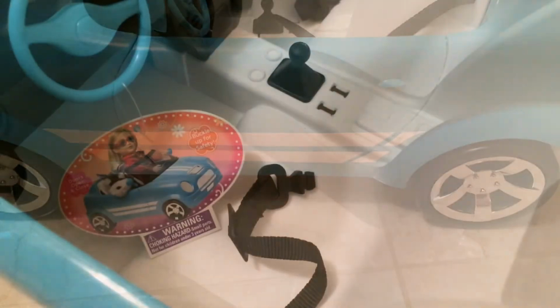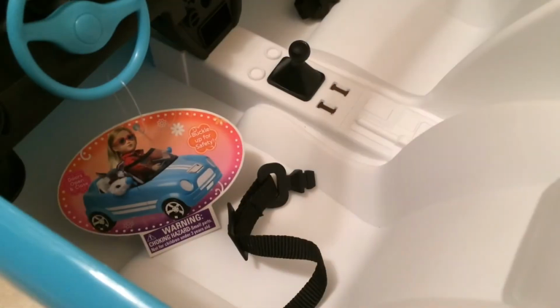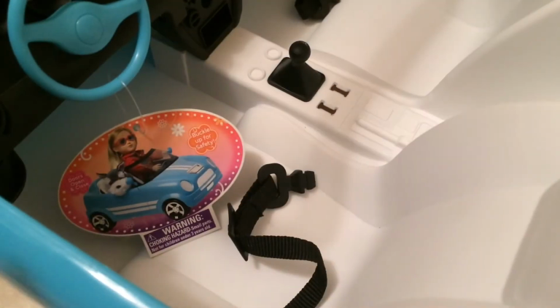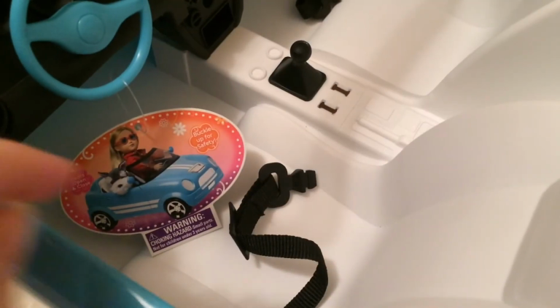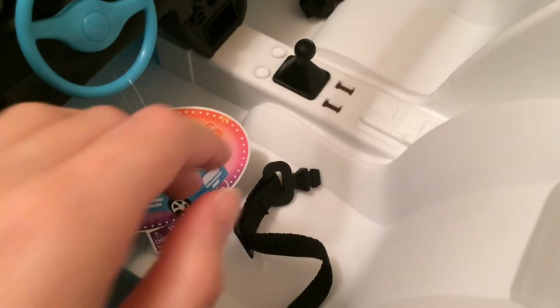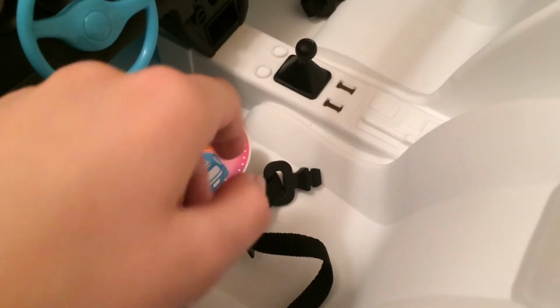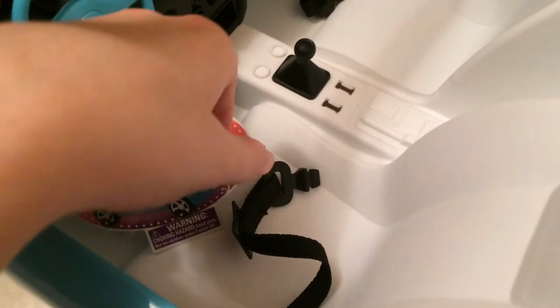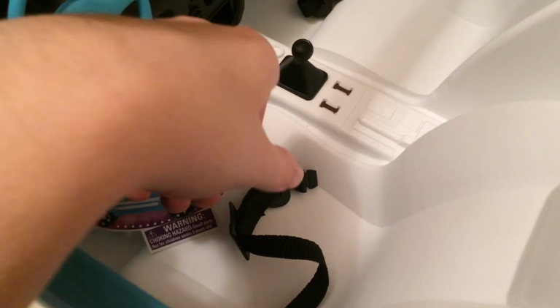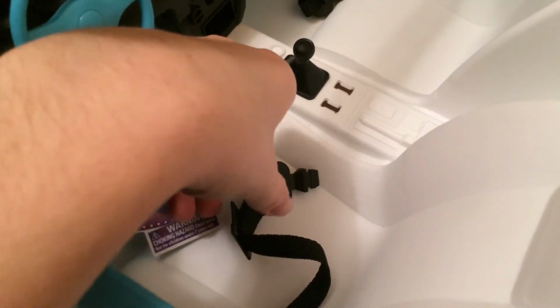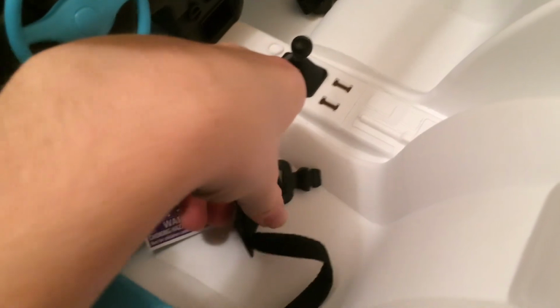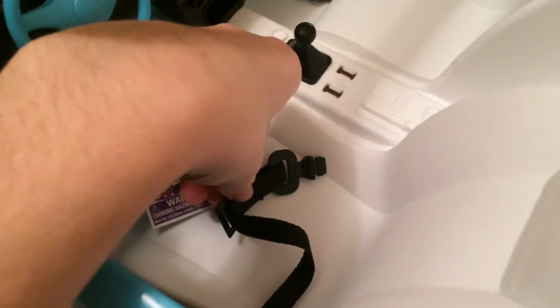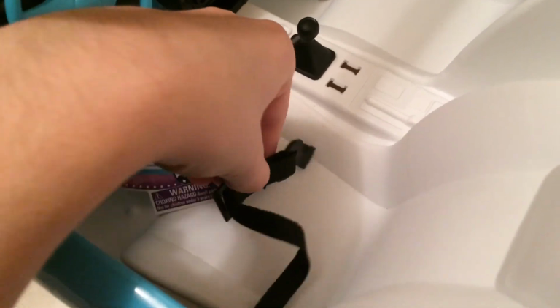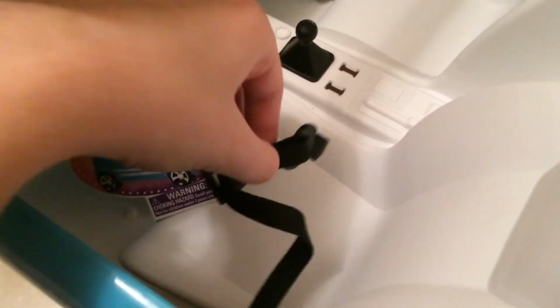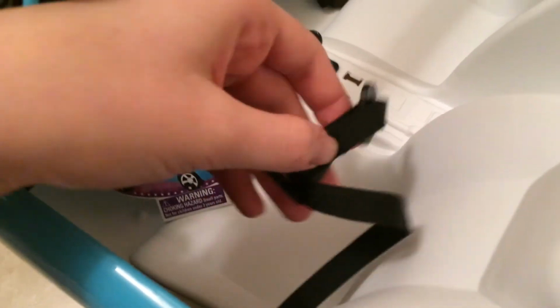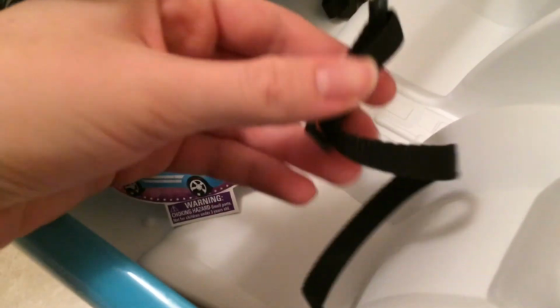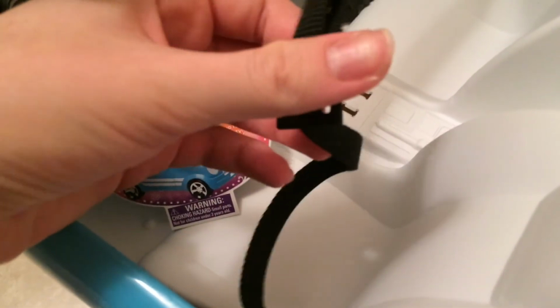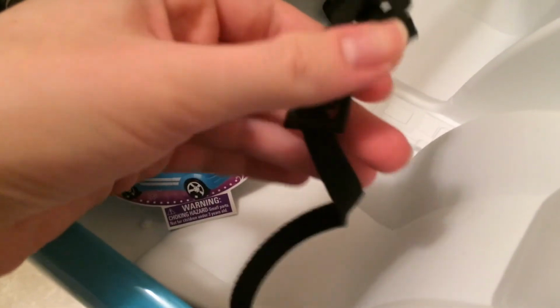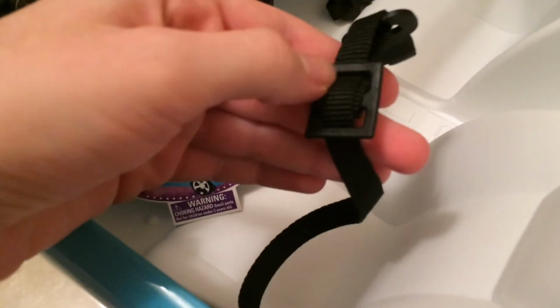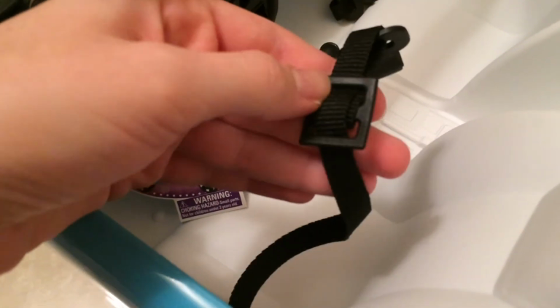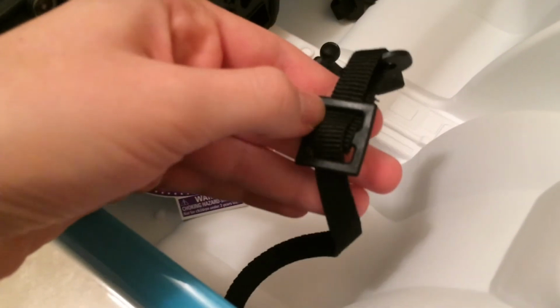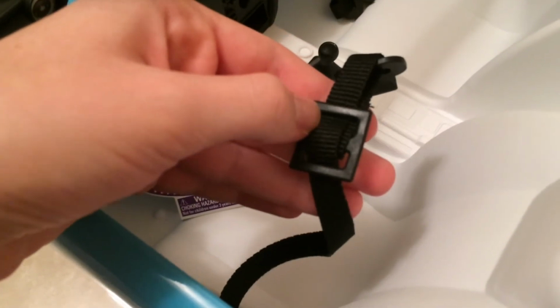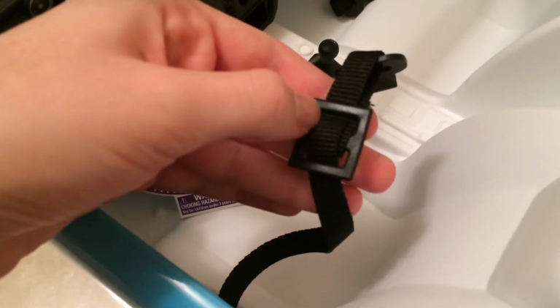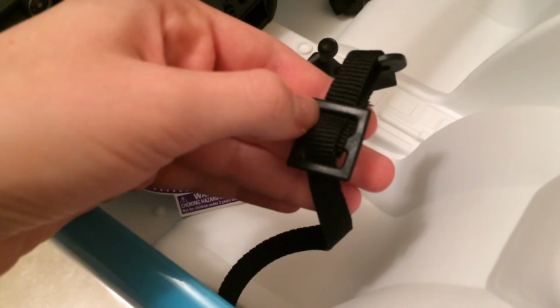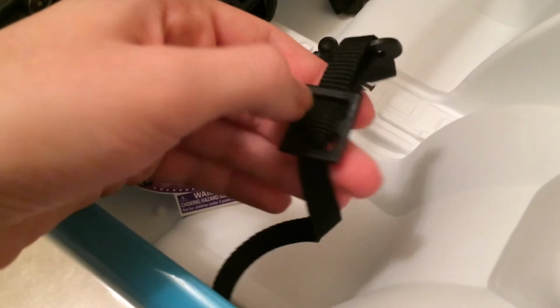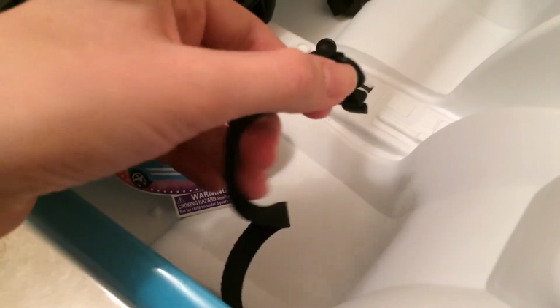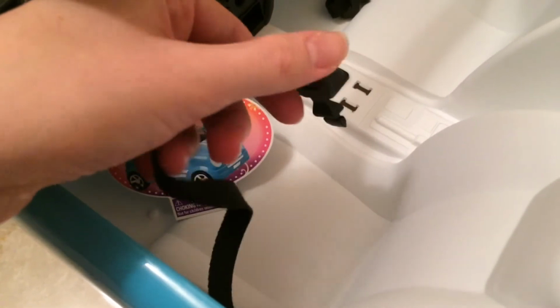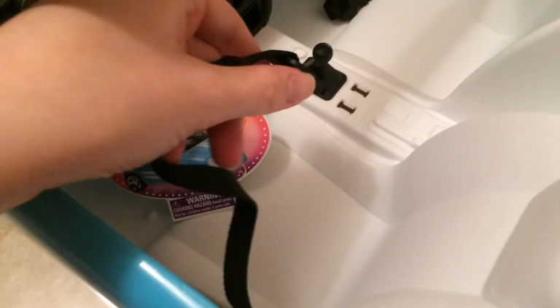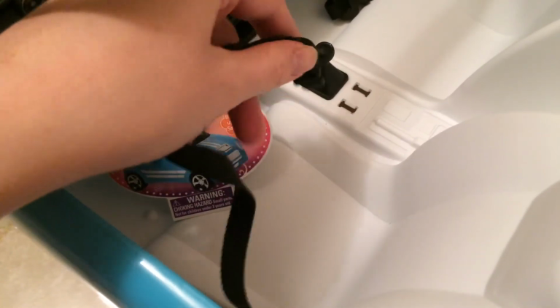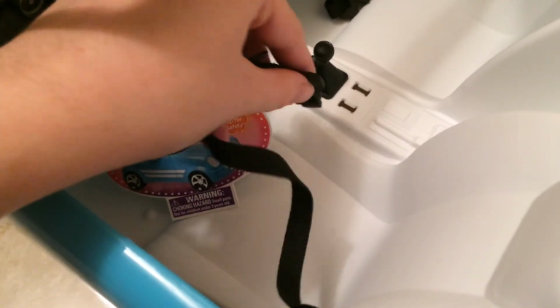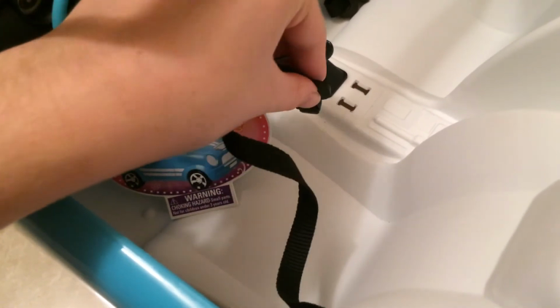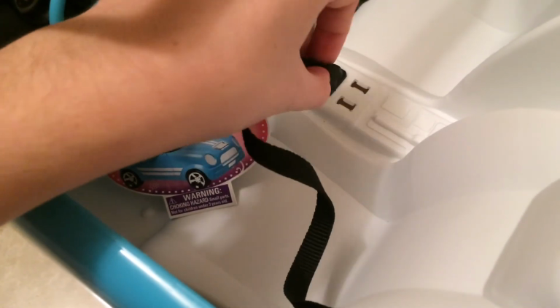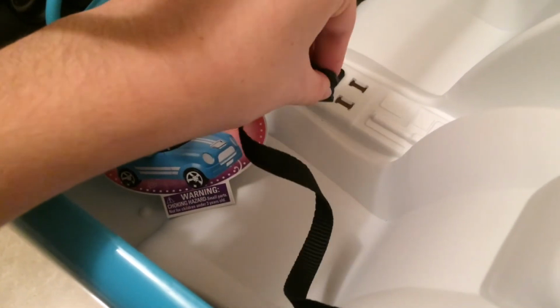Of course, your dolls need to follow all safety precautions, so this car comes equipped with working seat belts that are adjustable and they really click into place.